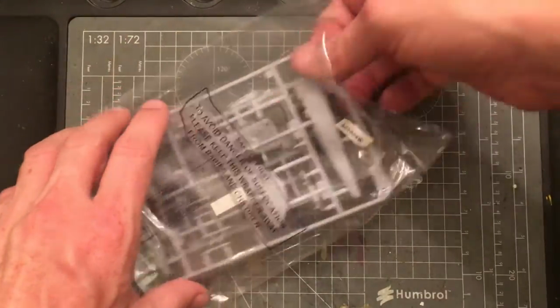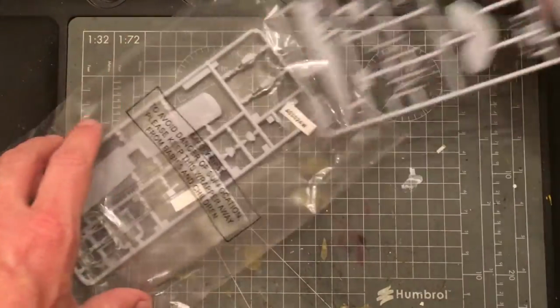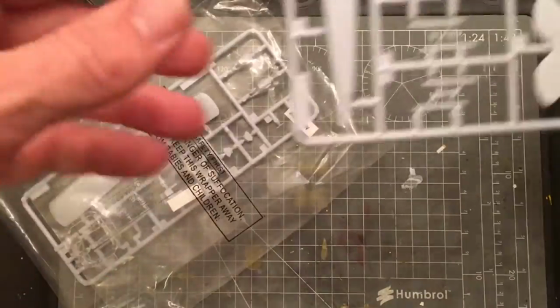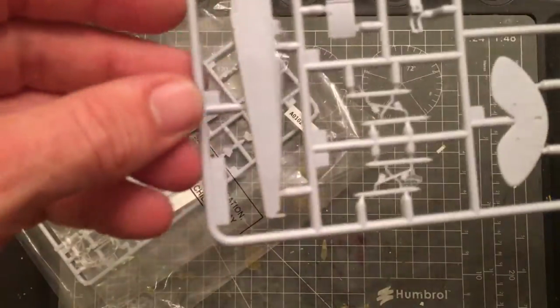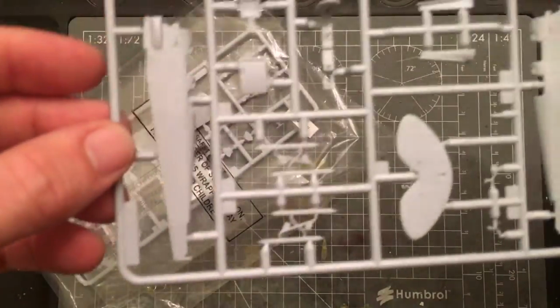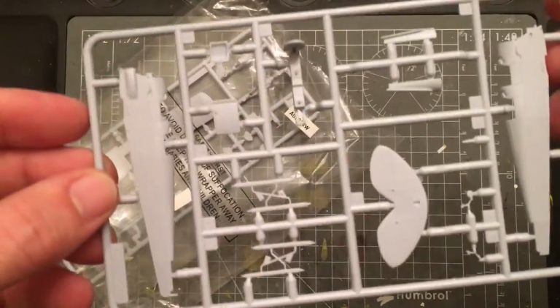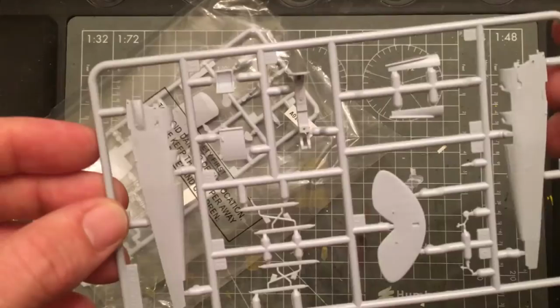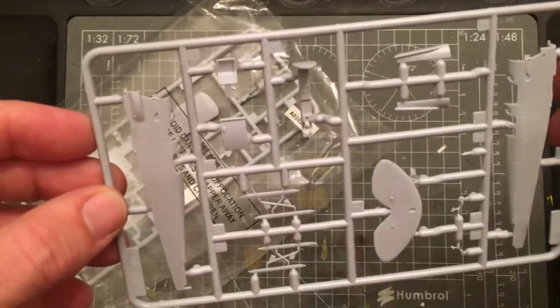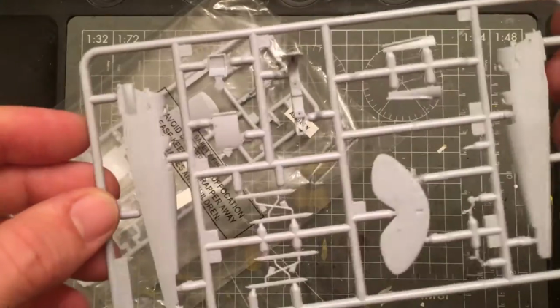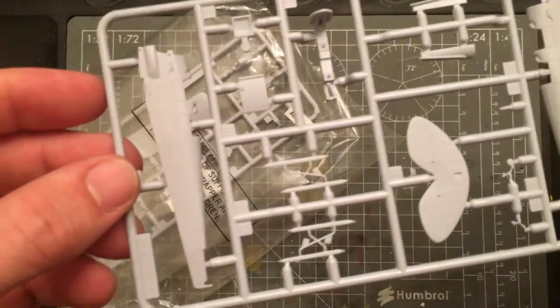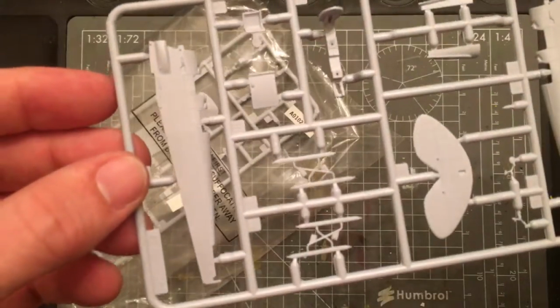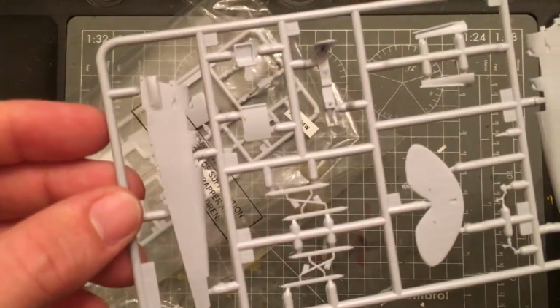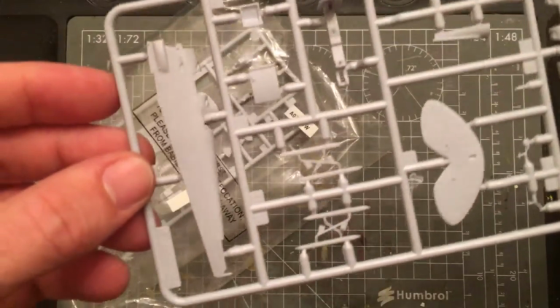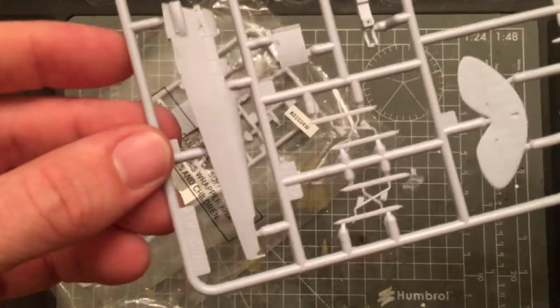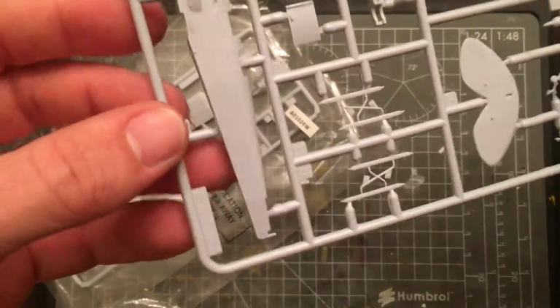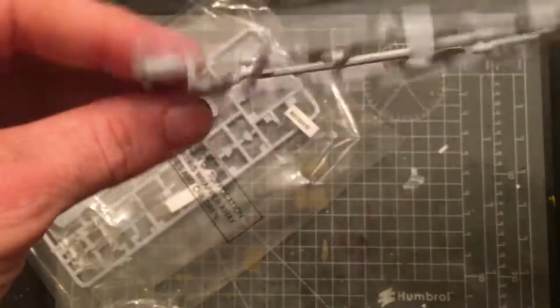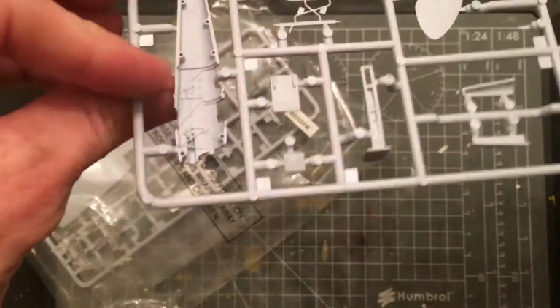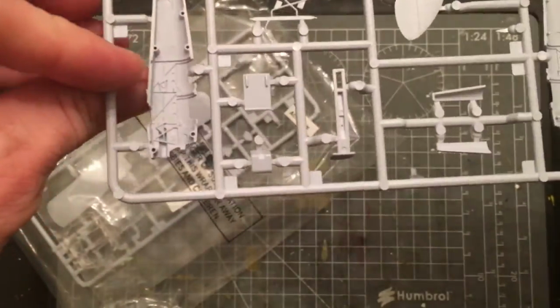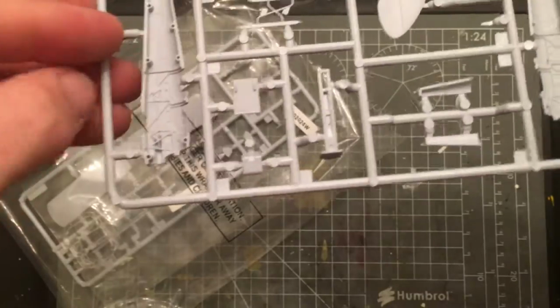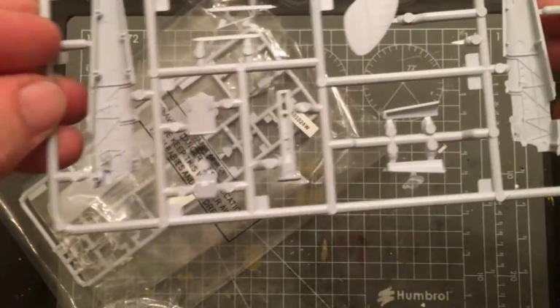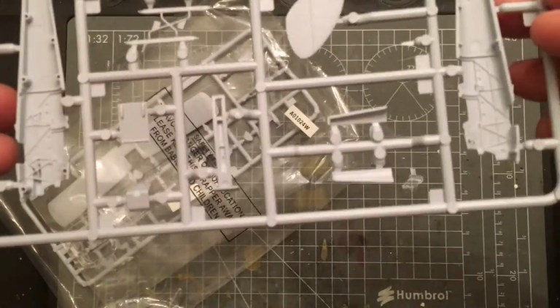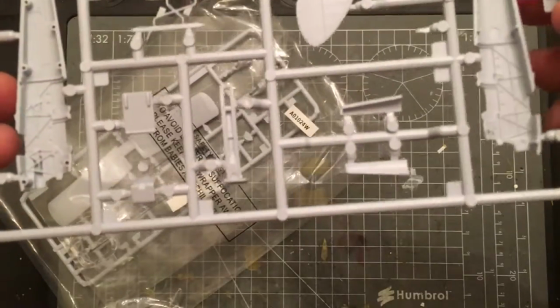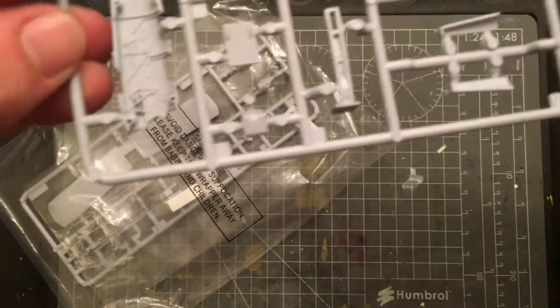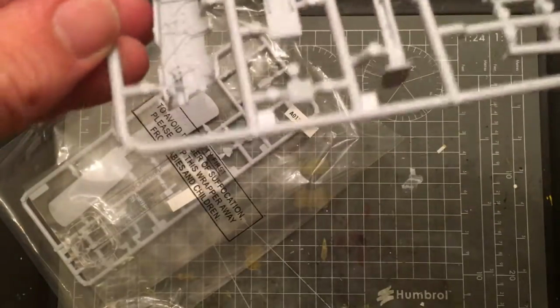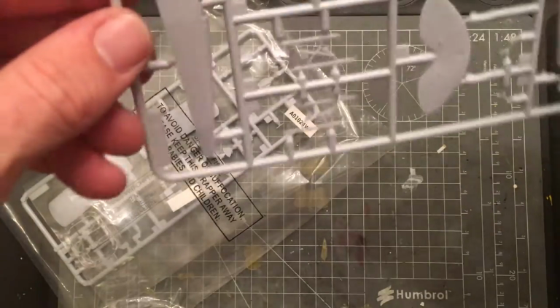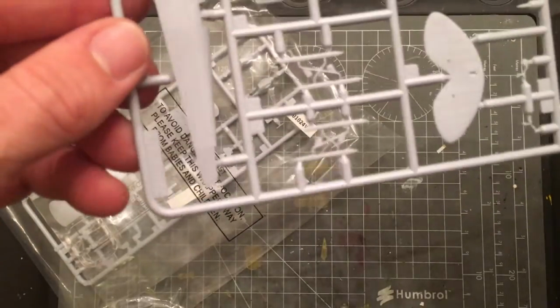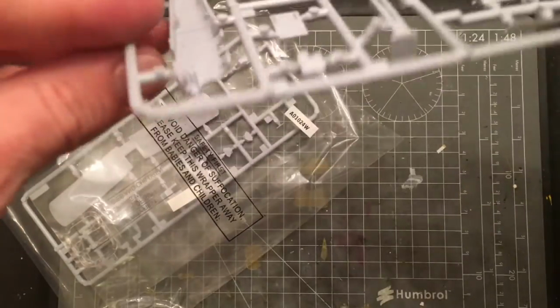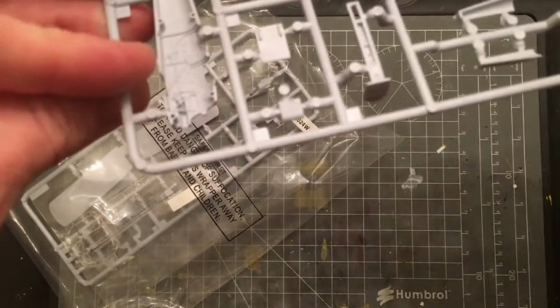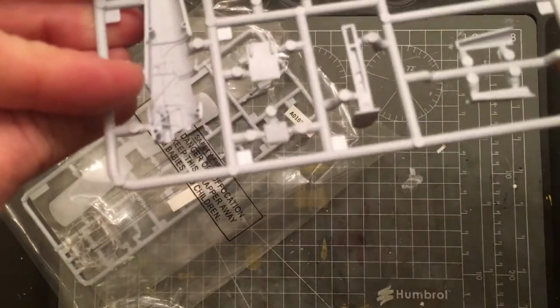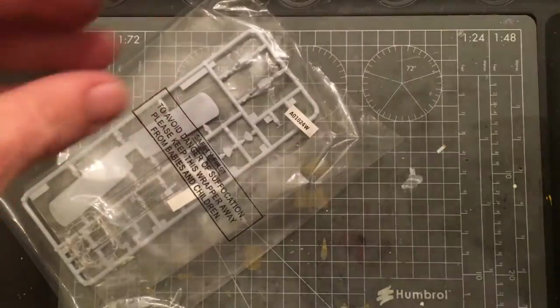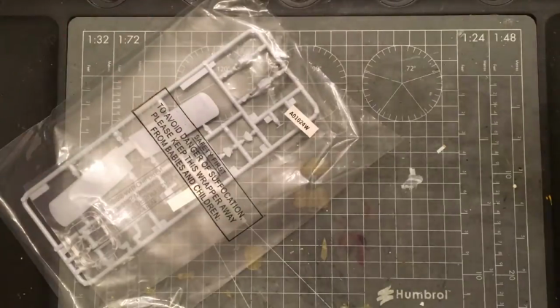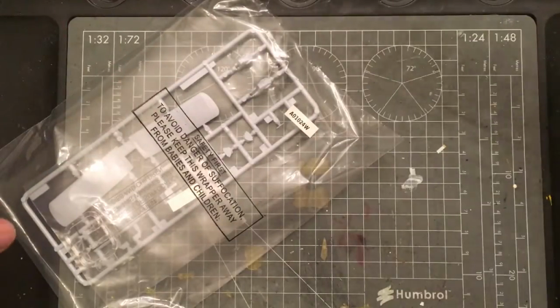The second sprue looks like it has the fuselage and the horizontal stabilizers. Again, nicely molded. There's some interior detail on both sides, and it looks like you've got notches so you can open the doors if you want.